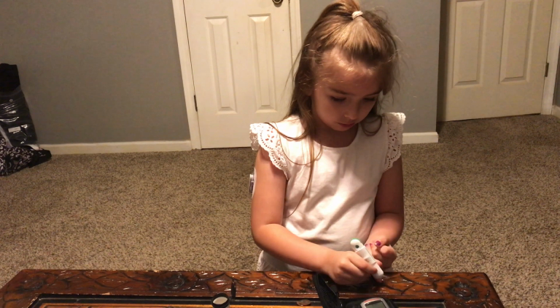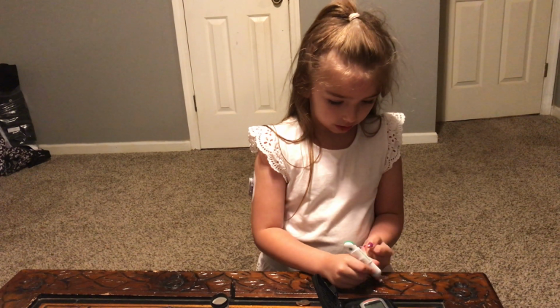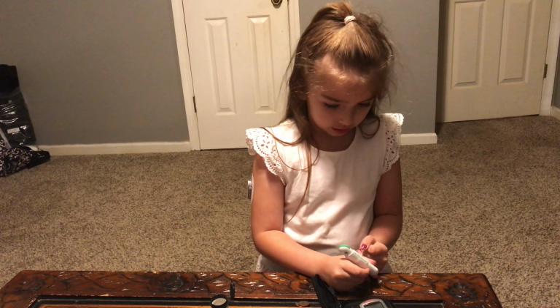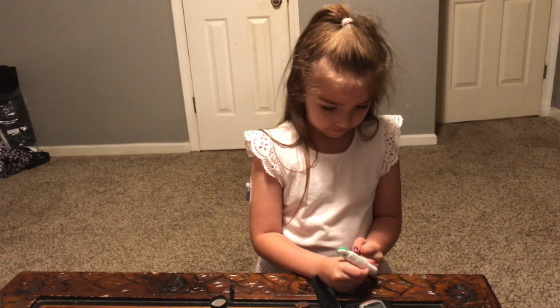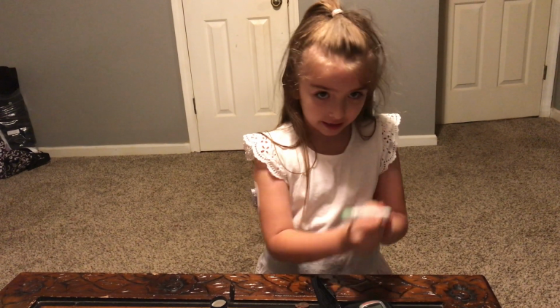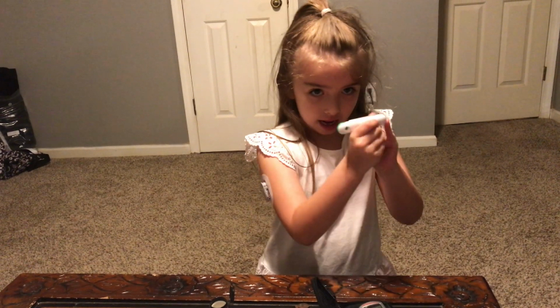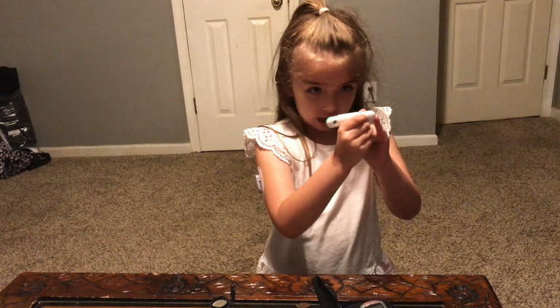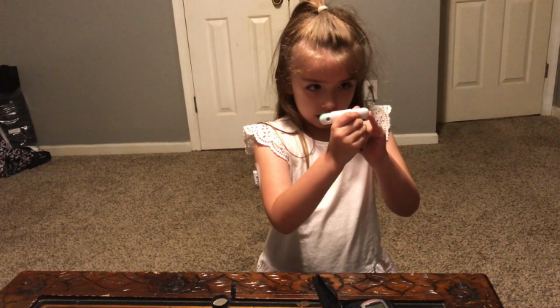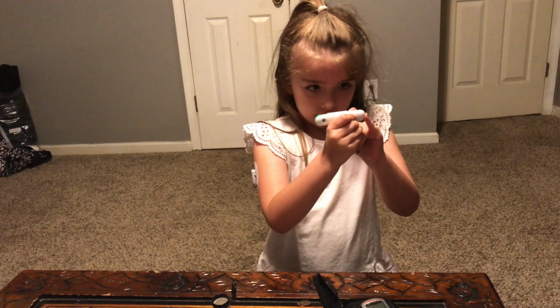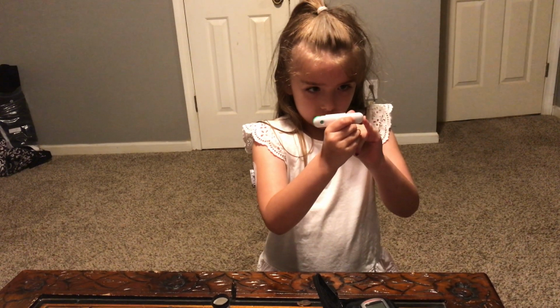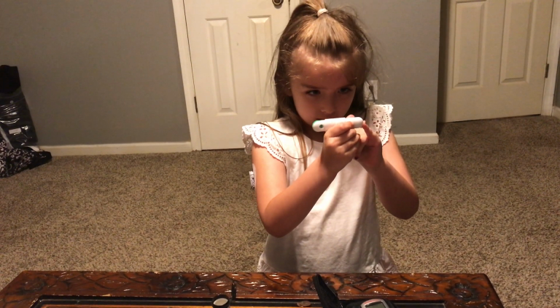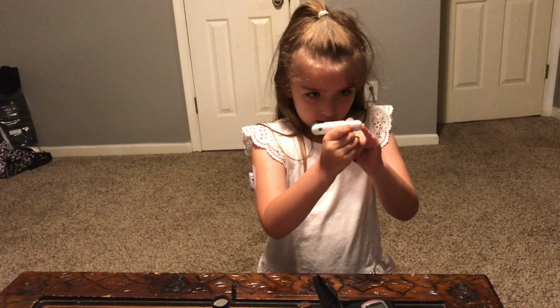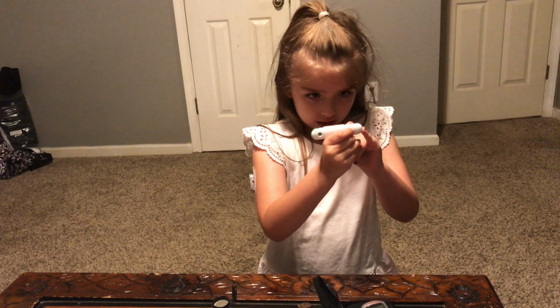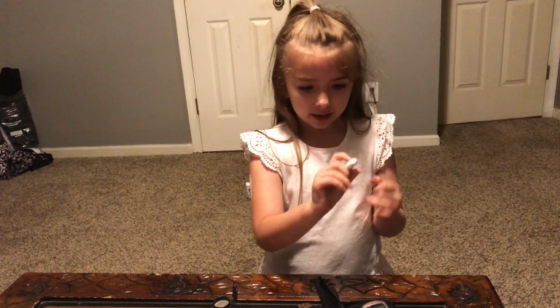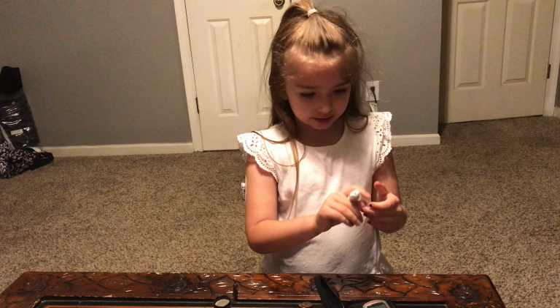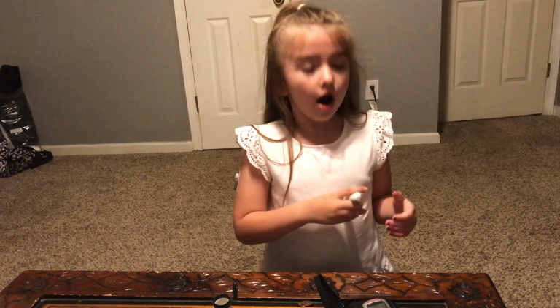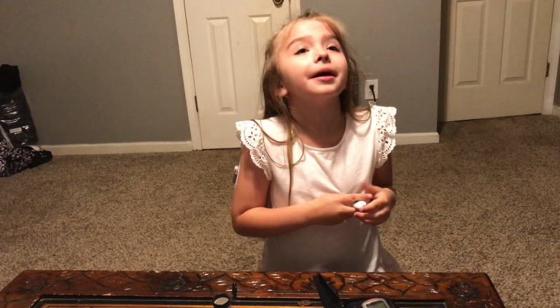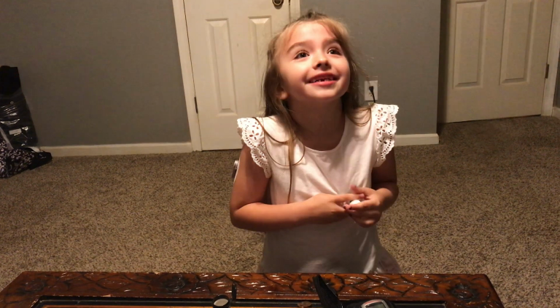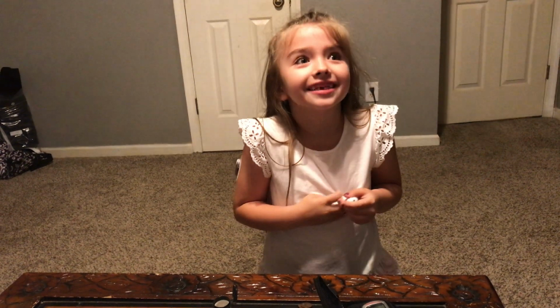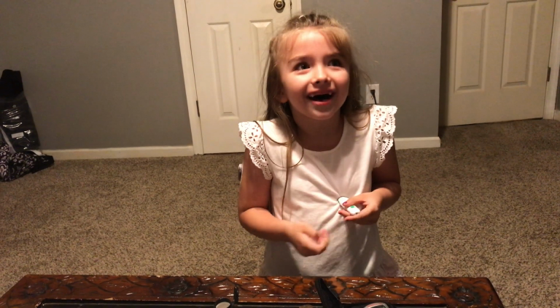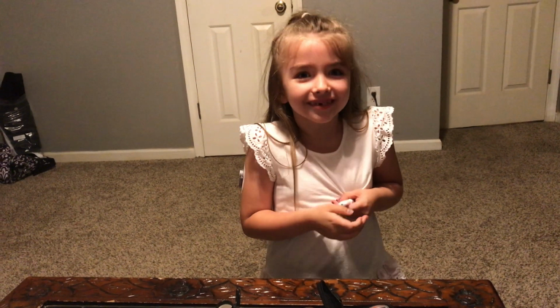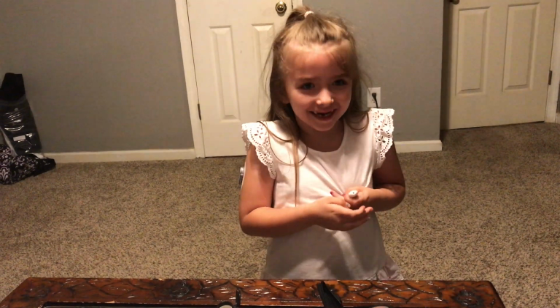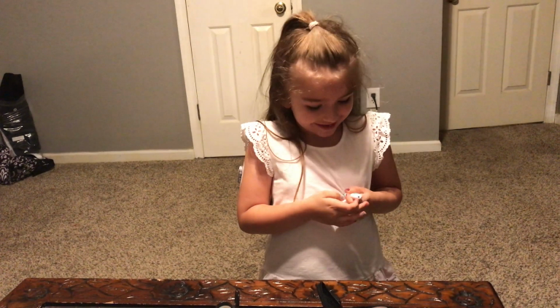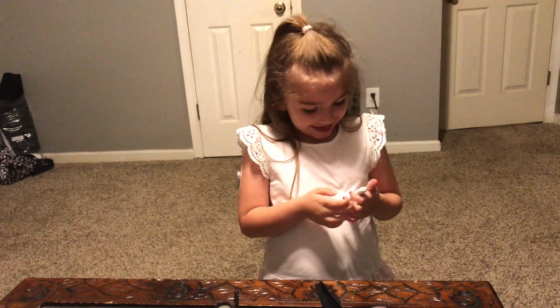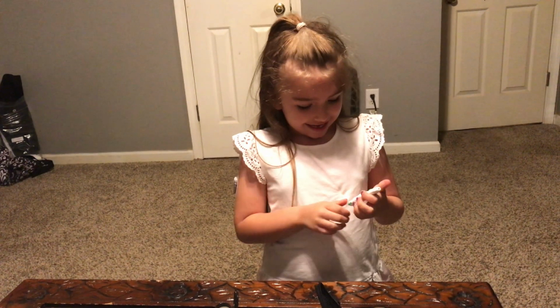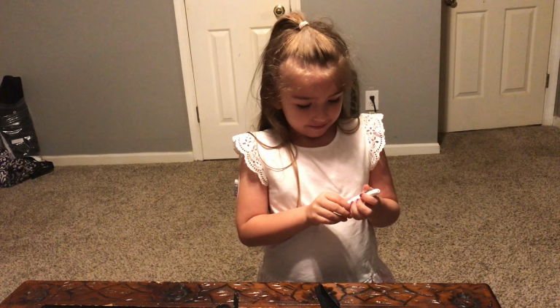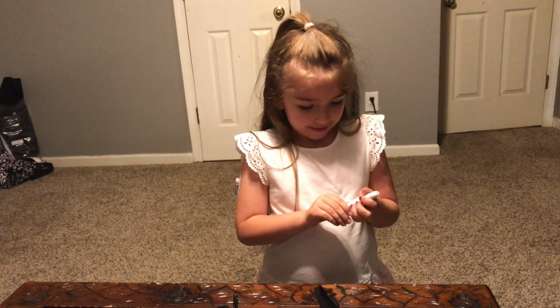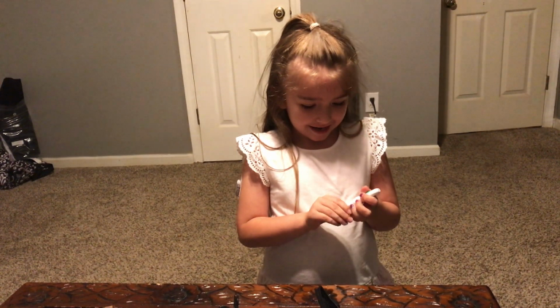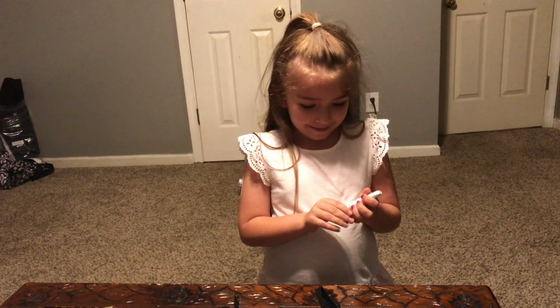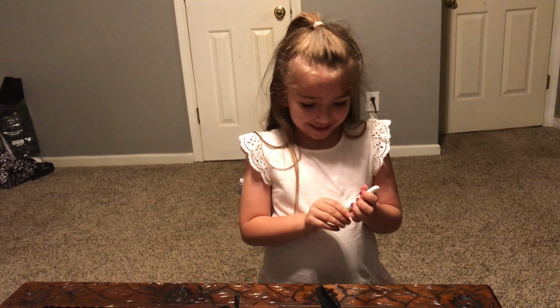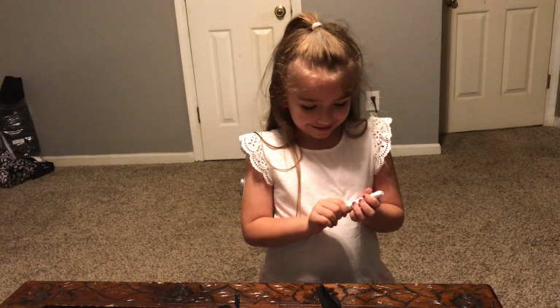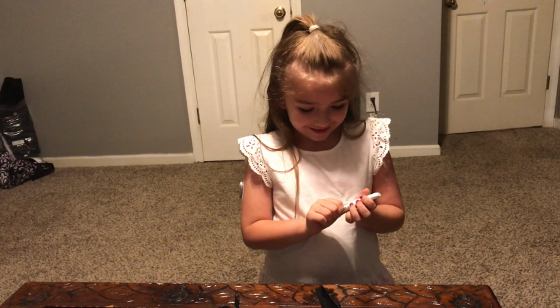One, two, three. Okay, it's — oh man guys, it's not pushed up. I'm messing it all up.